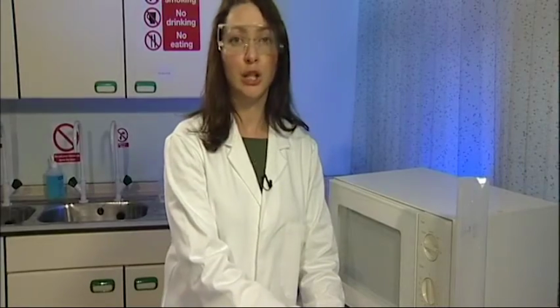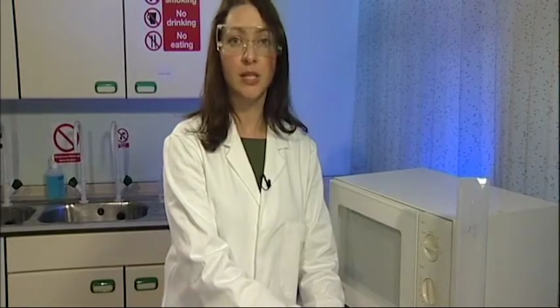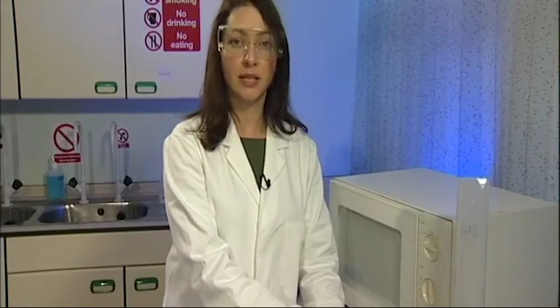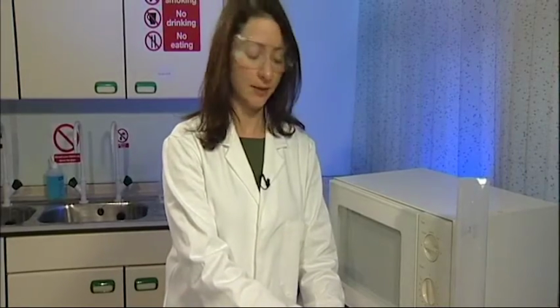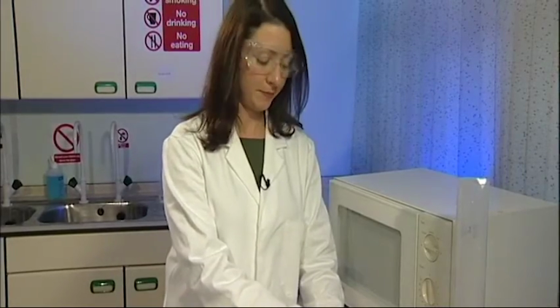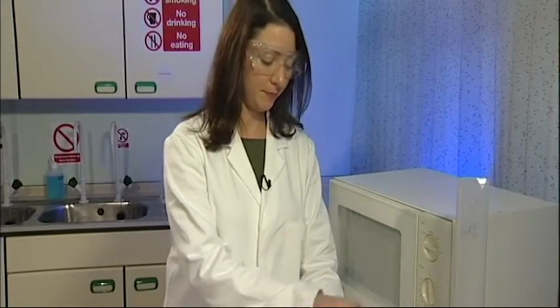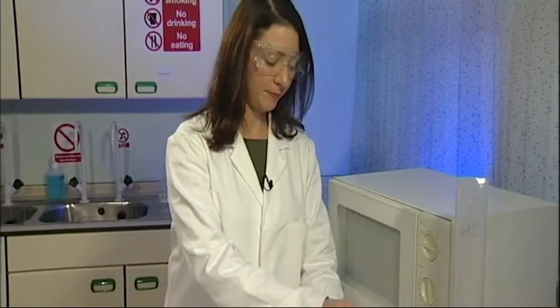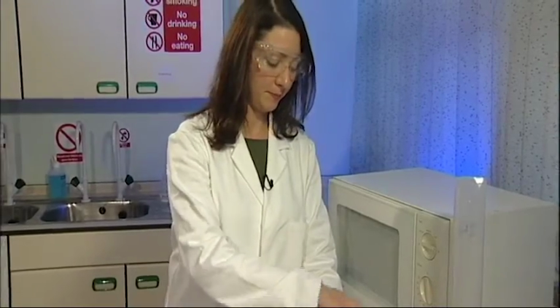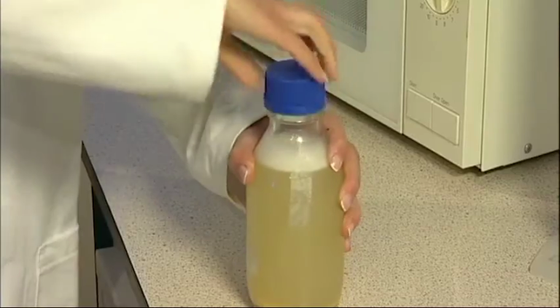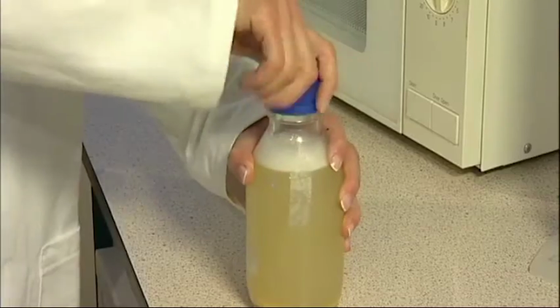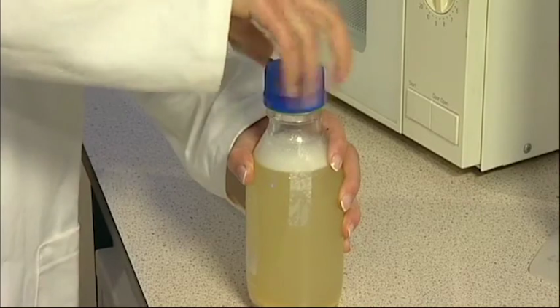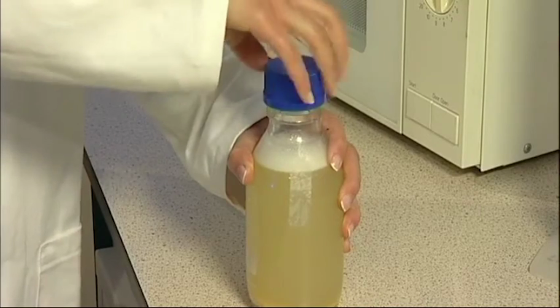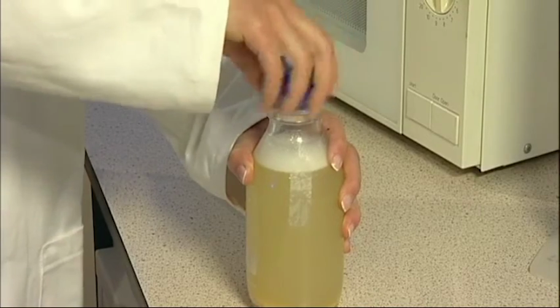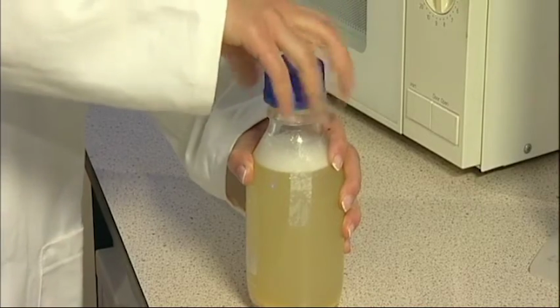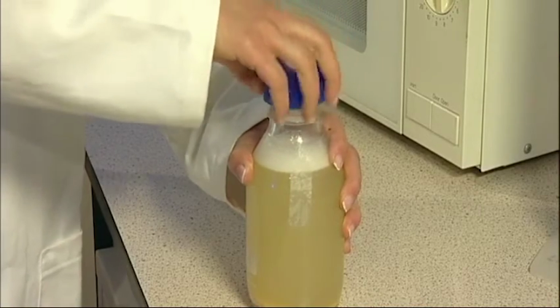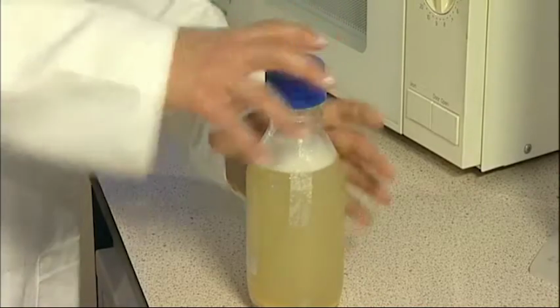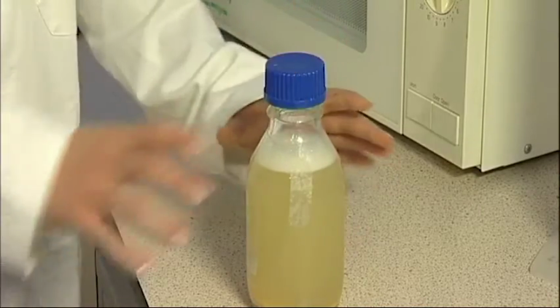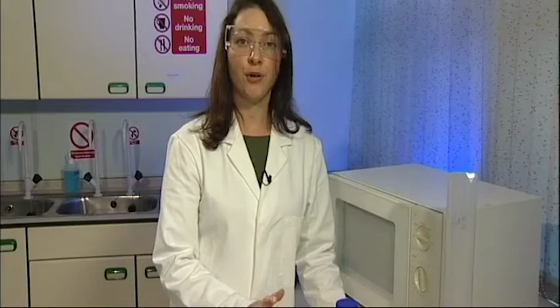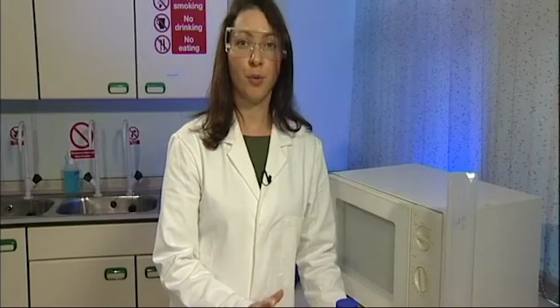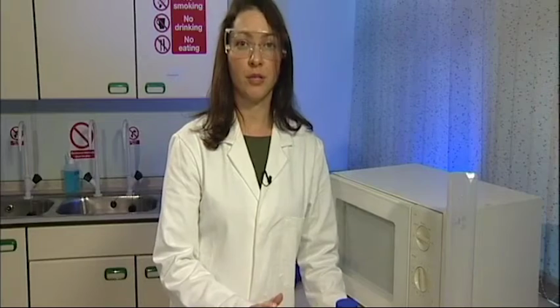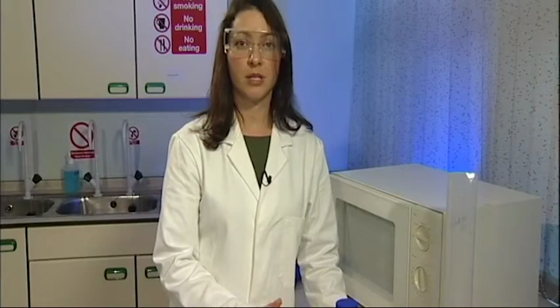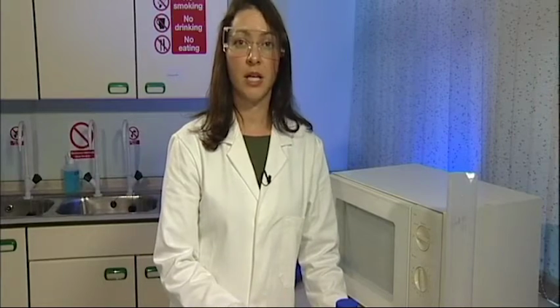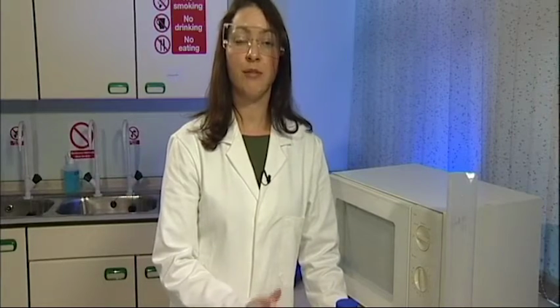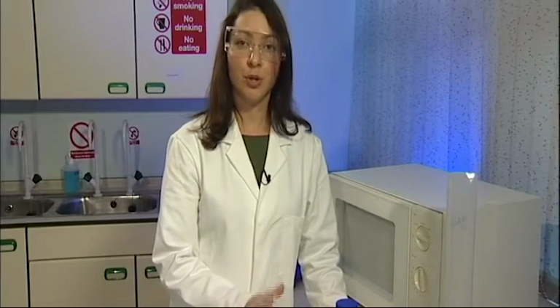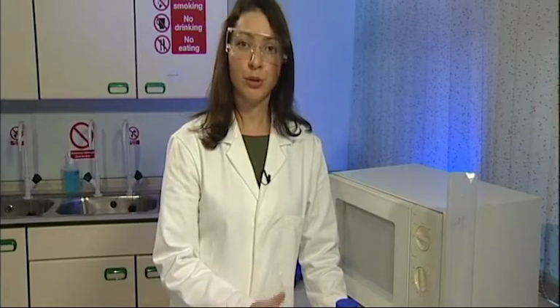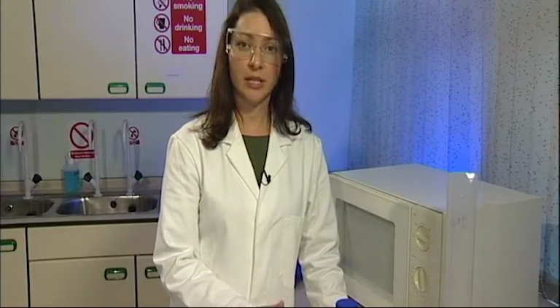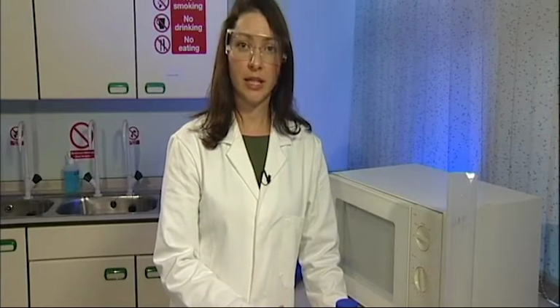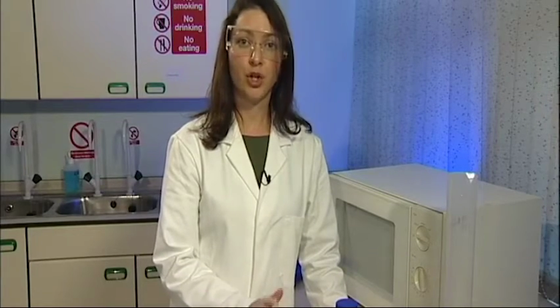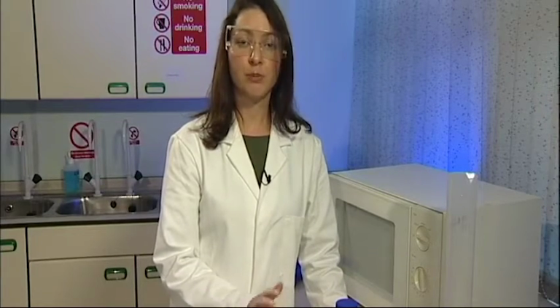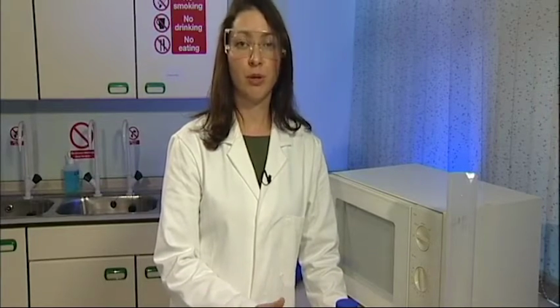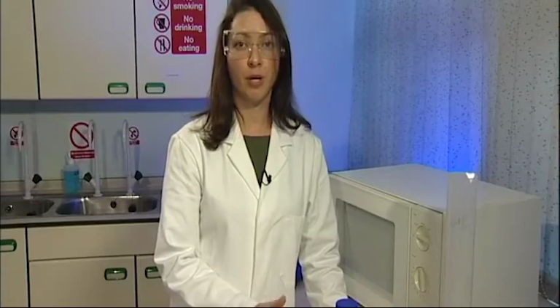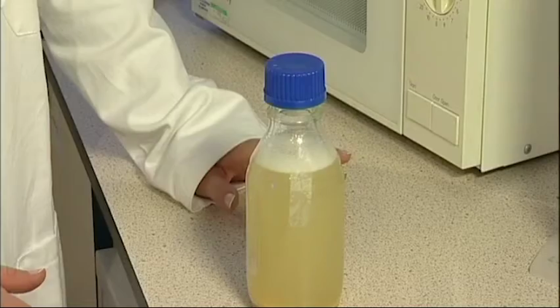Loosen the lid. This is very important. If you don't loosen the lid, it could explode in the microwave.